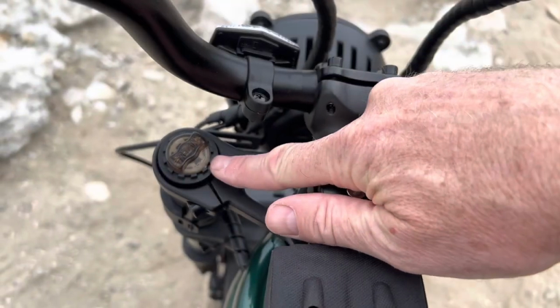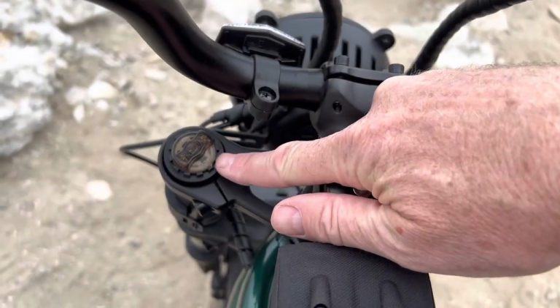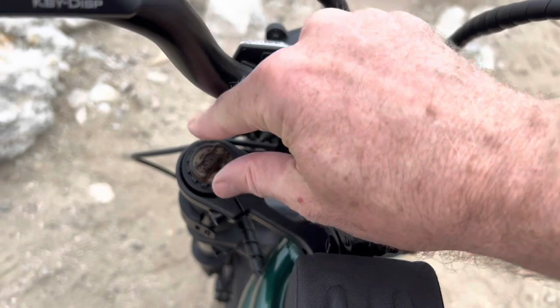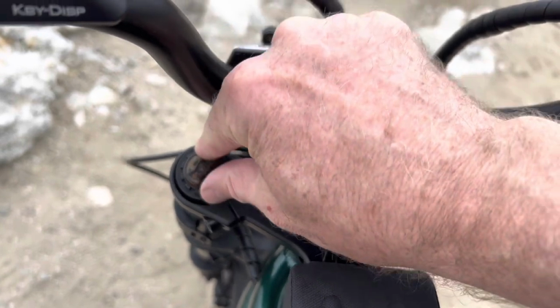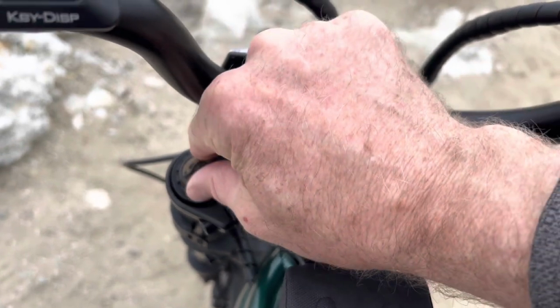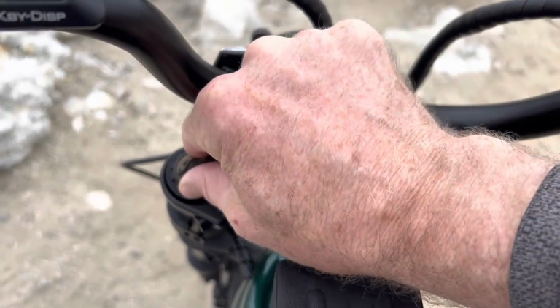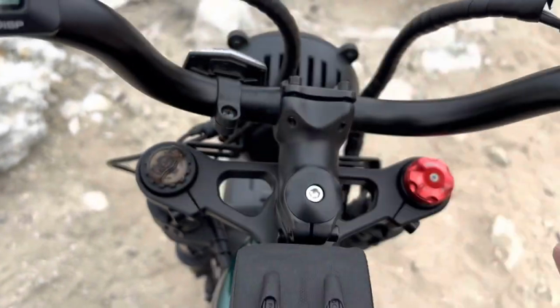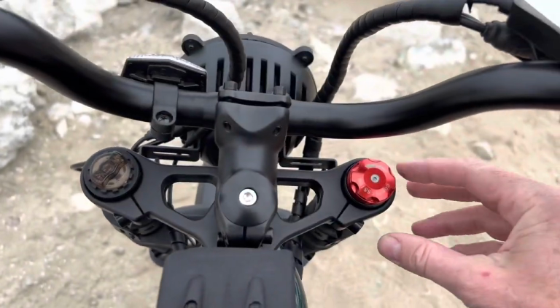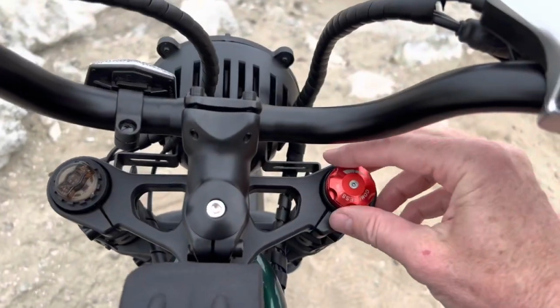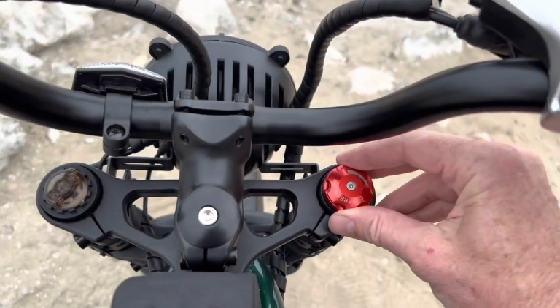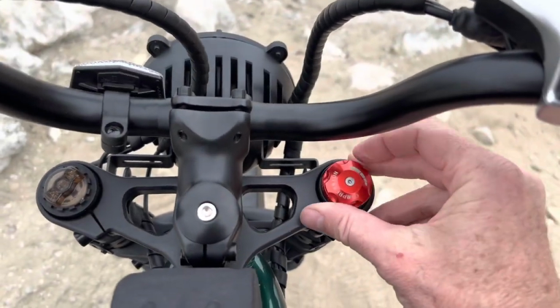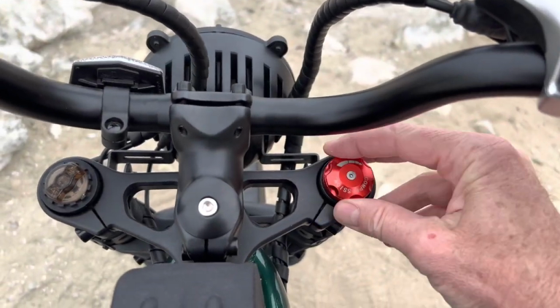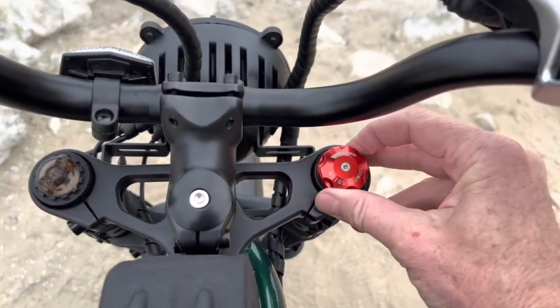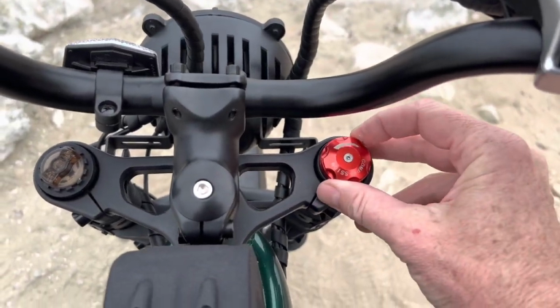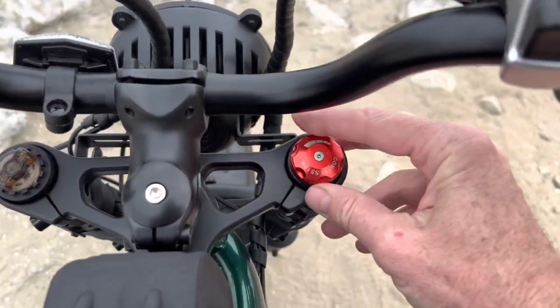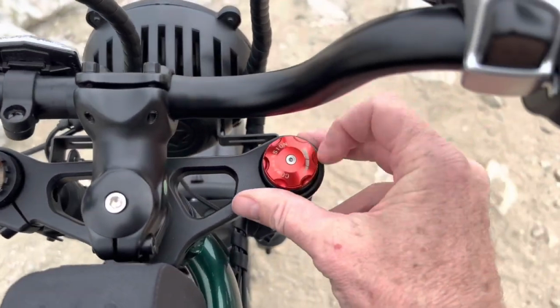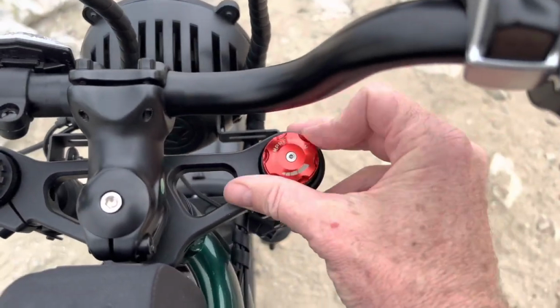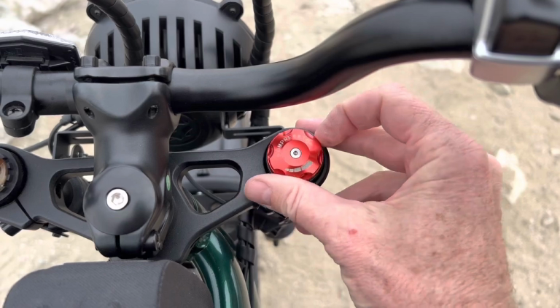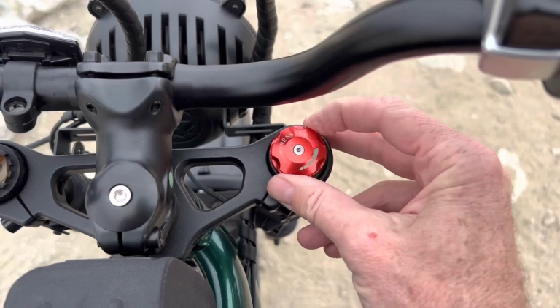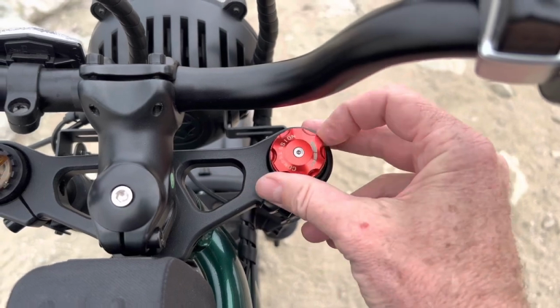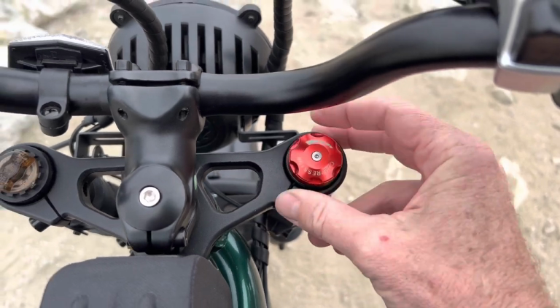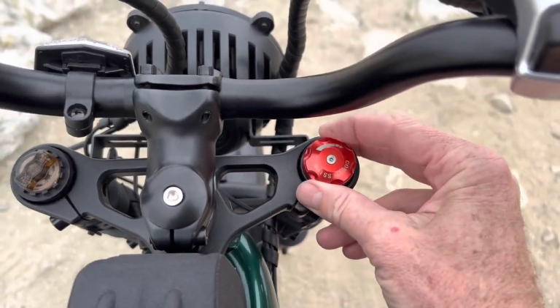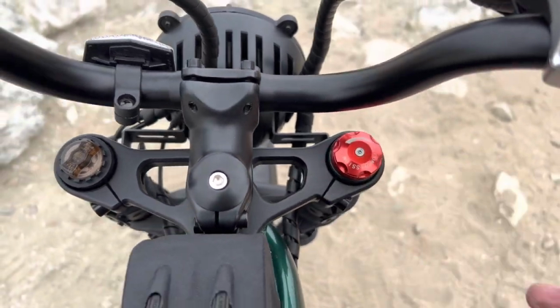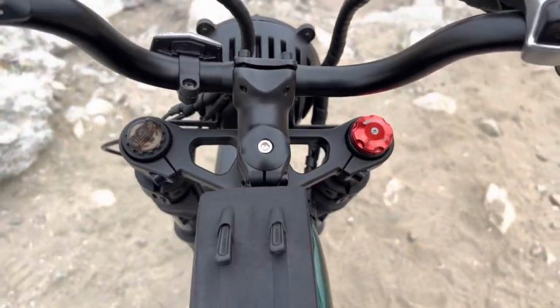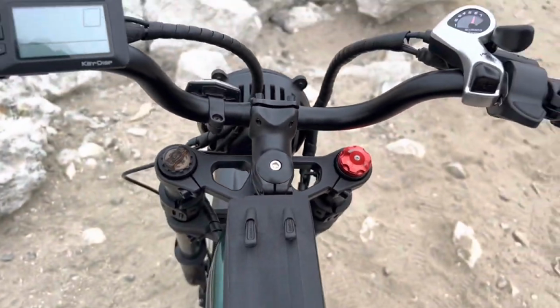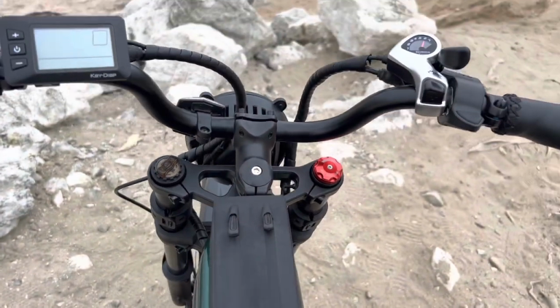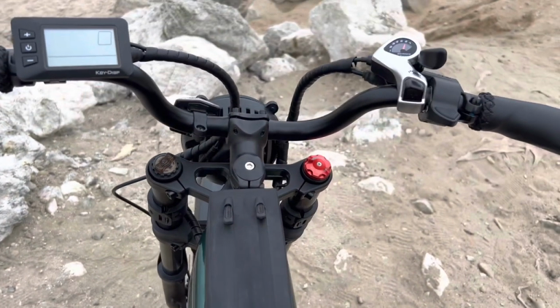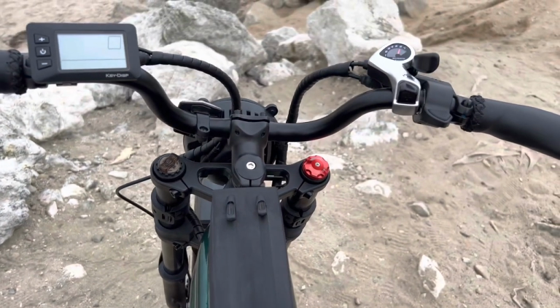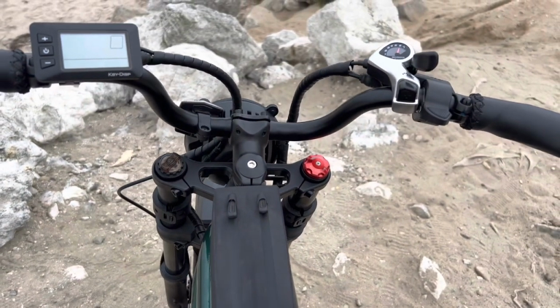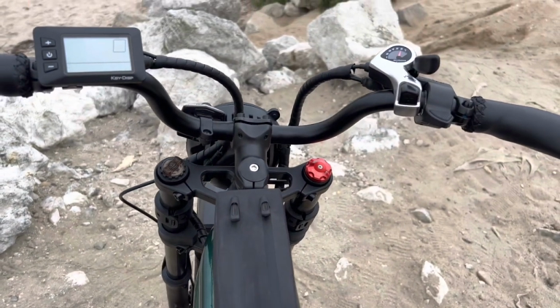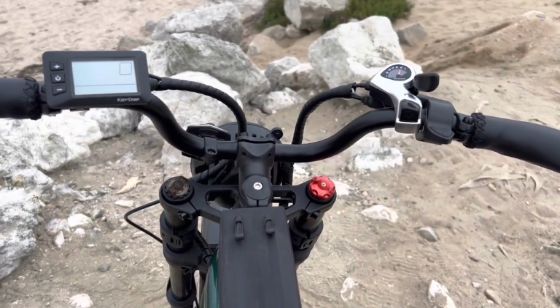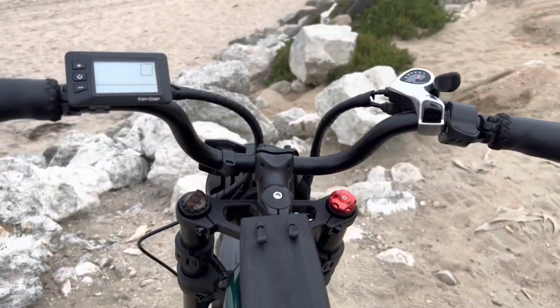I have the fork cranked up to maximum spring tension on the left — I weigh 200 pounds. And then on the right, I like to run it pretty bouncy, so you can choose the compression adjustment that you prefer, even locking it all the way out if you want.